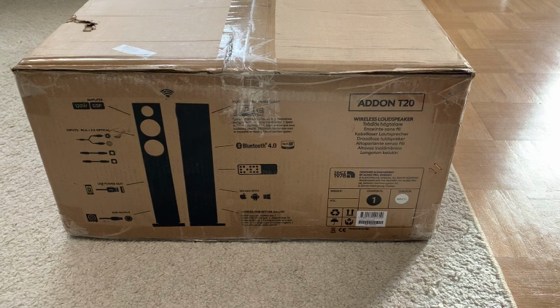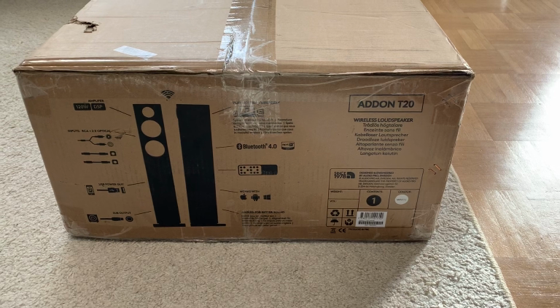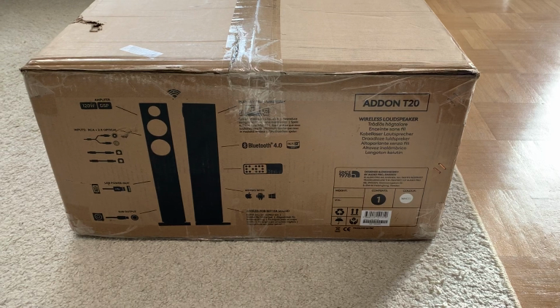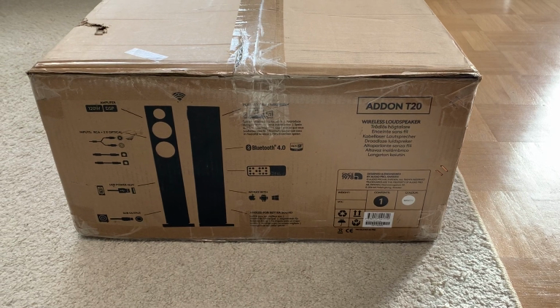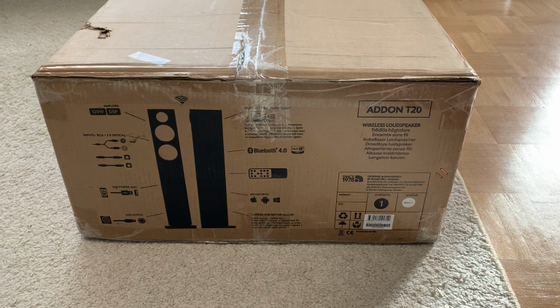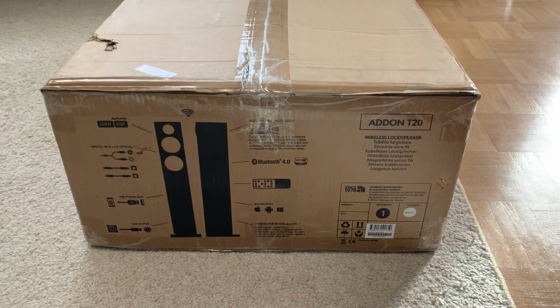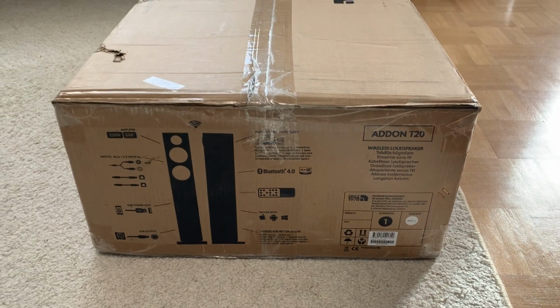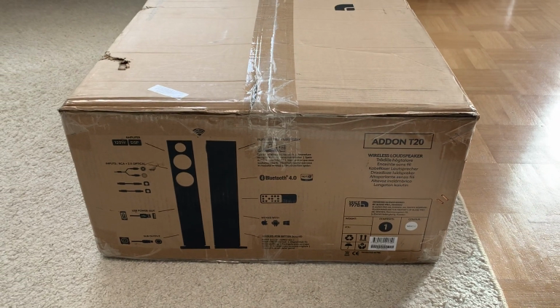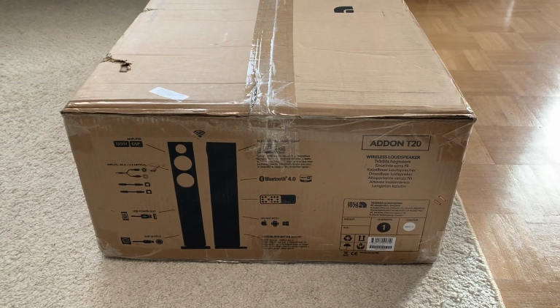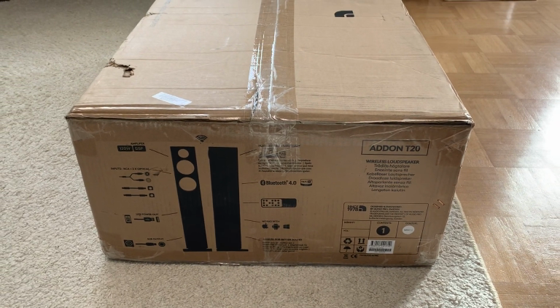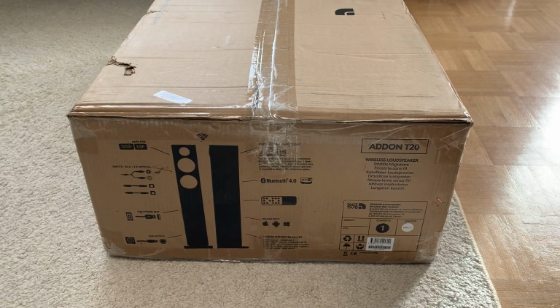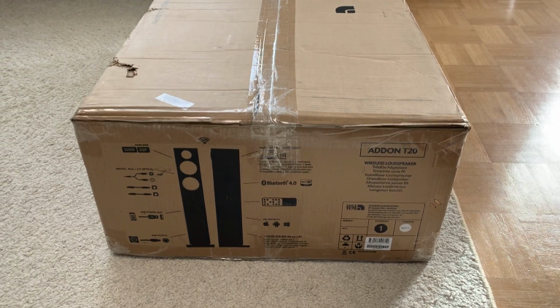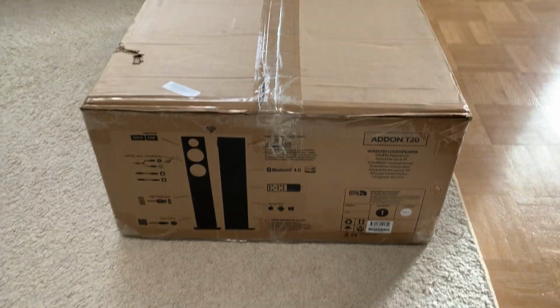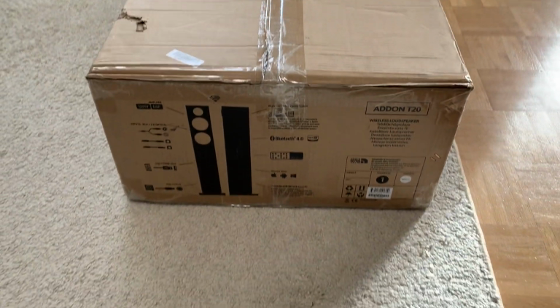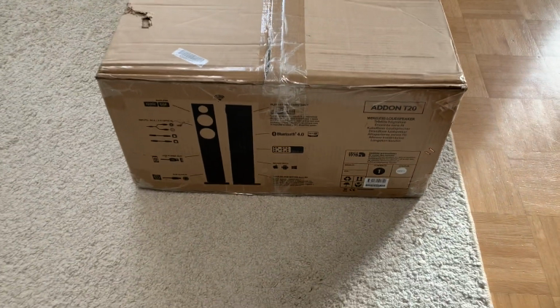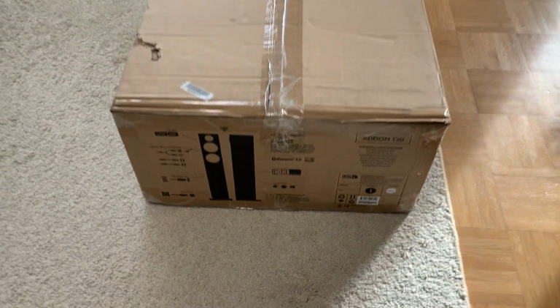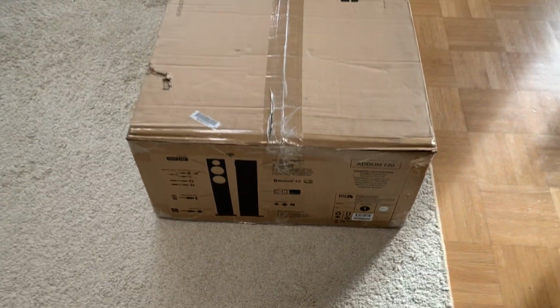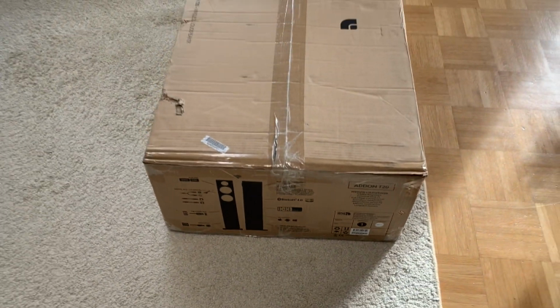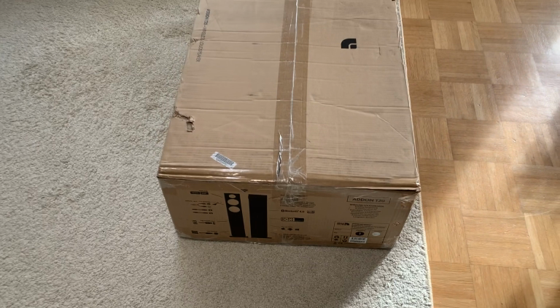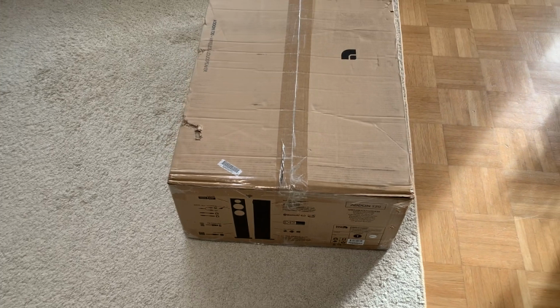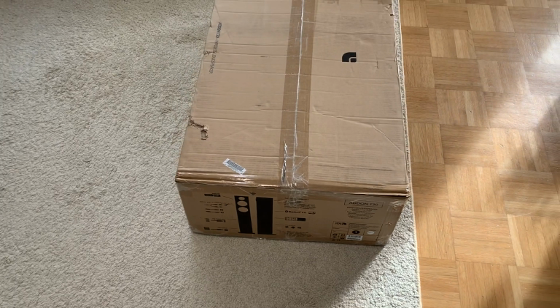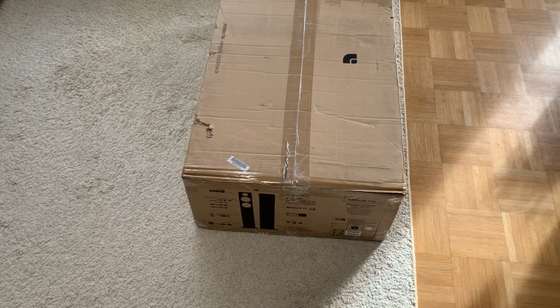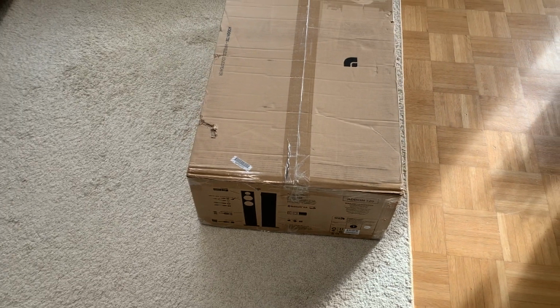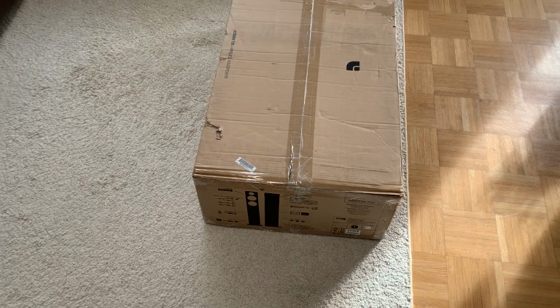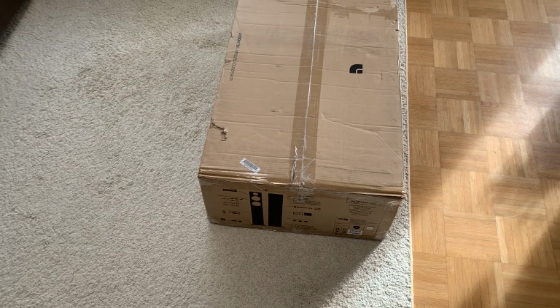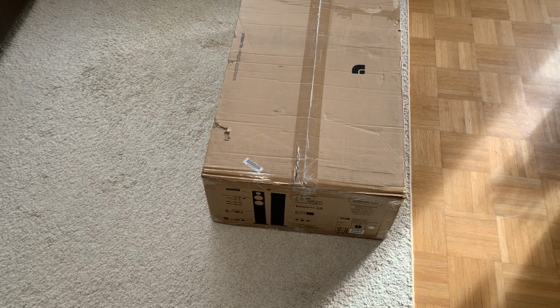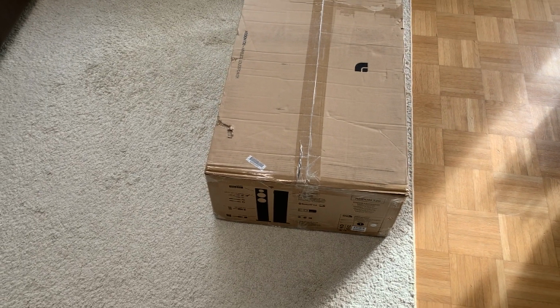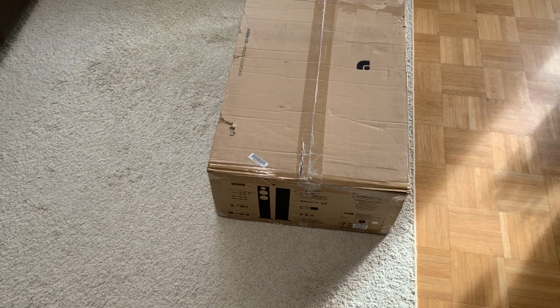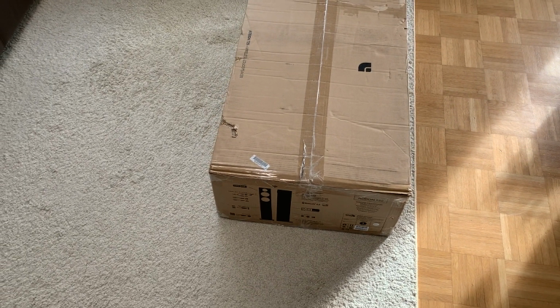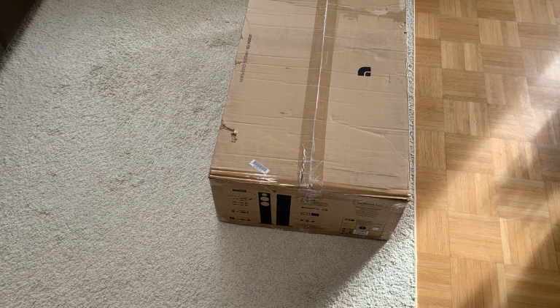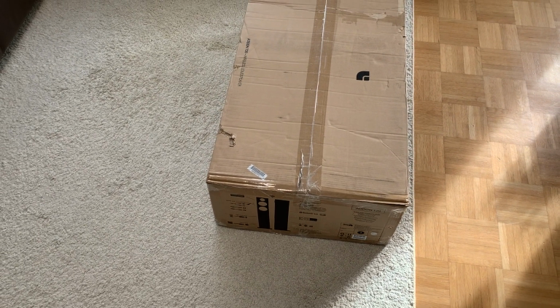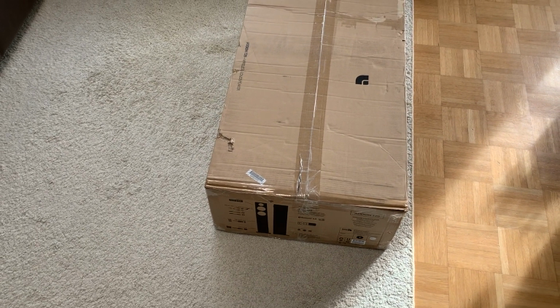Salaam alaikum, shalom and welcome to this unboxing of the T20 from Audio Pro.